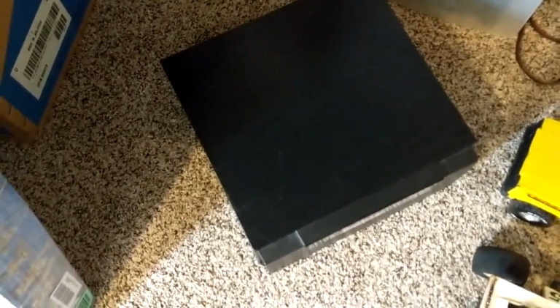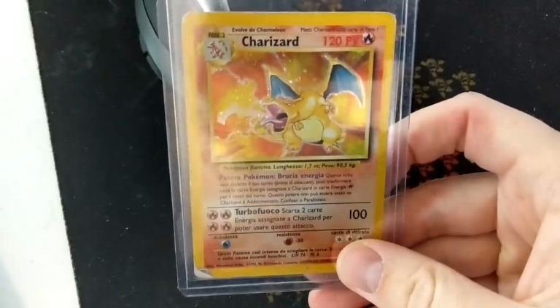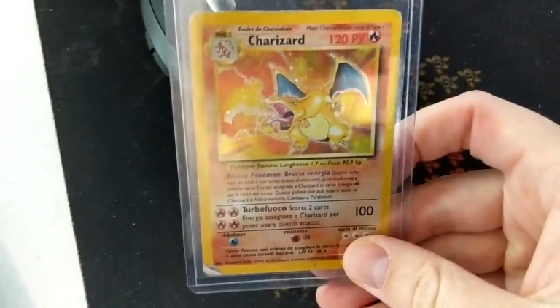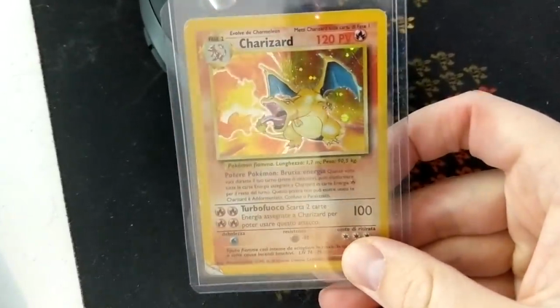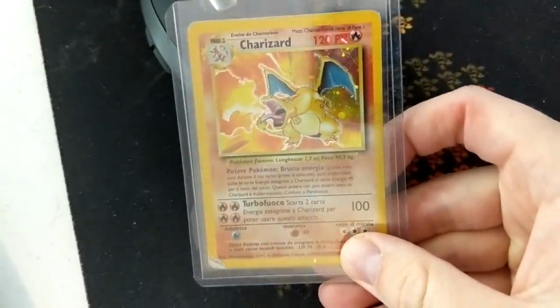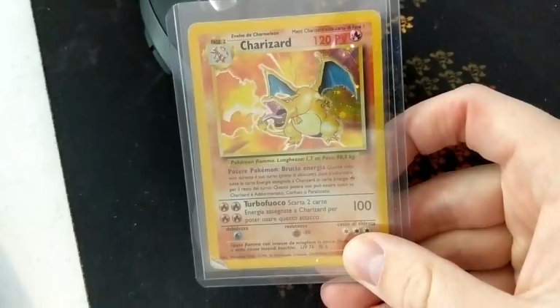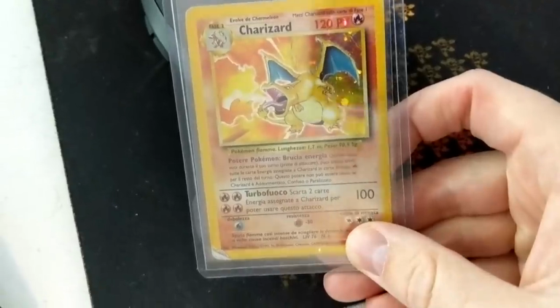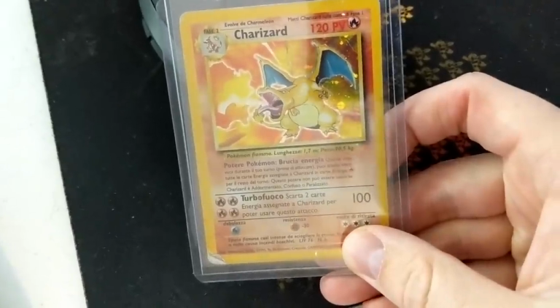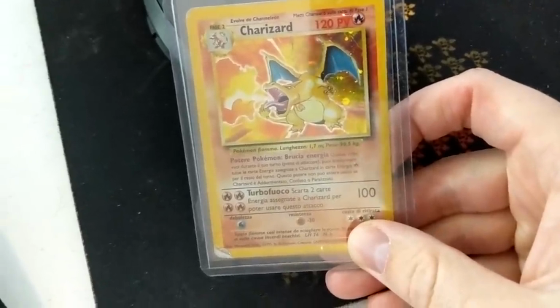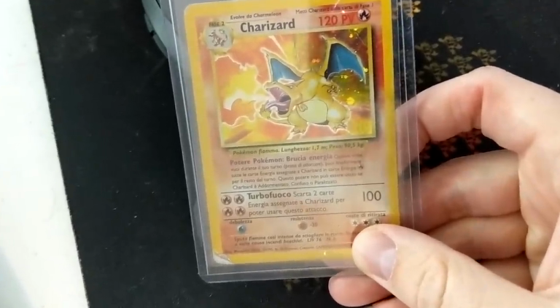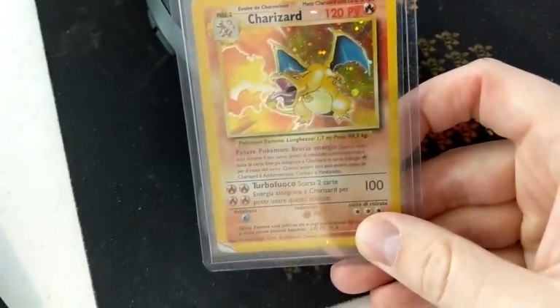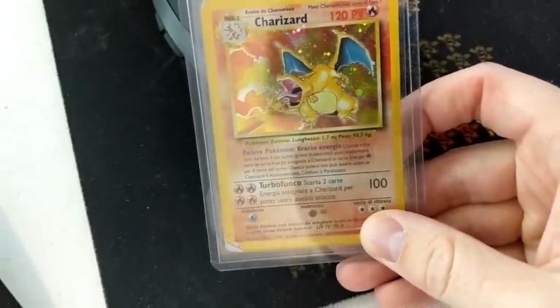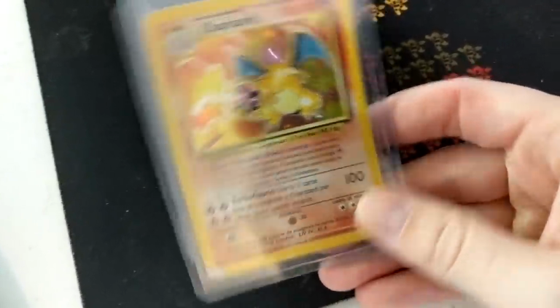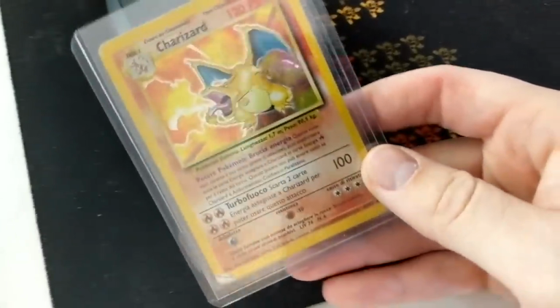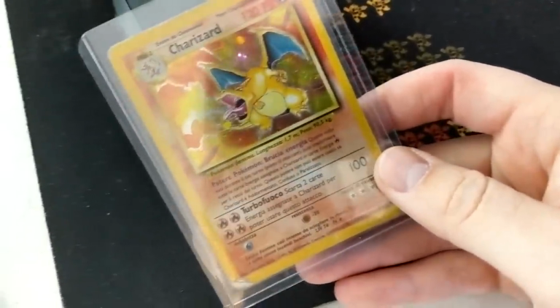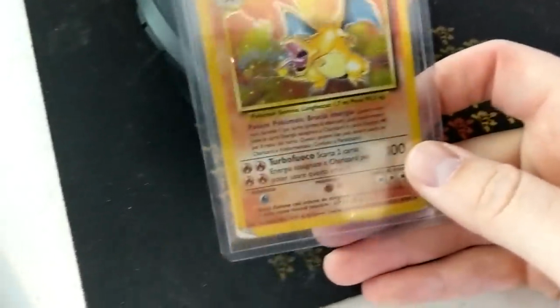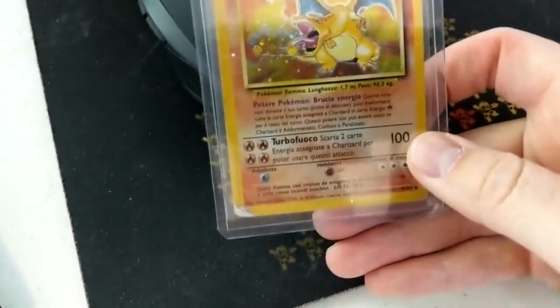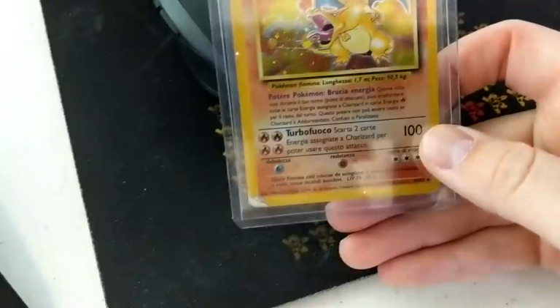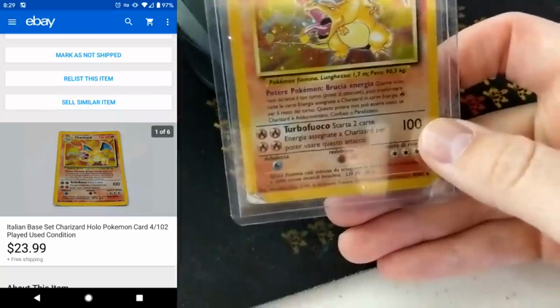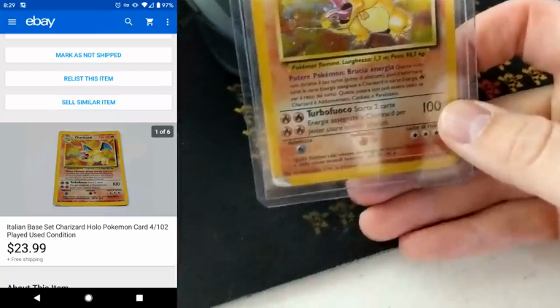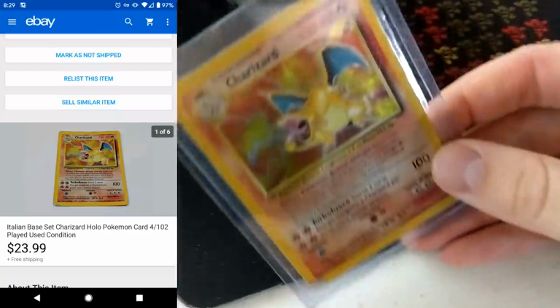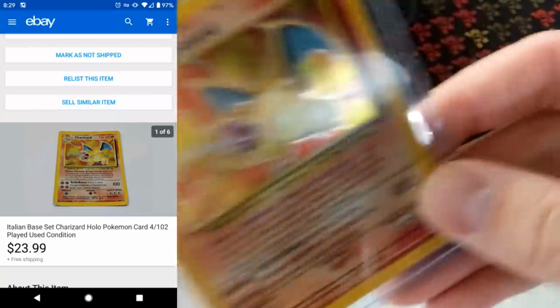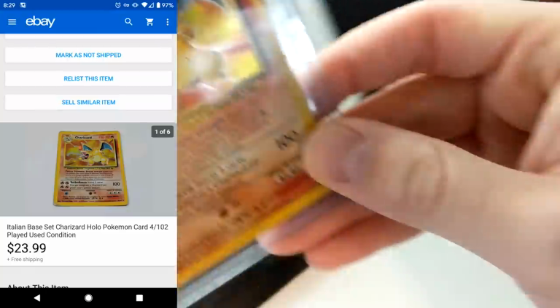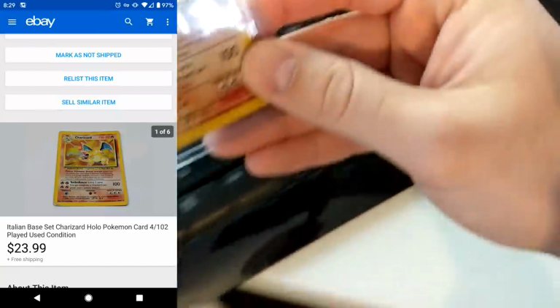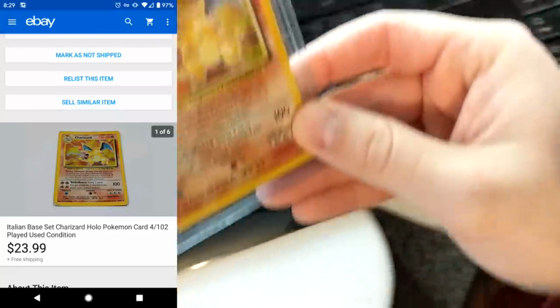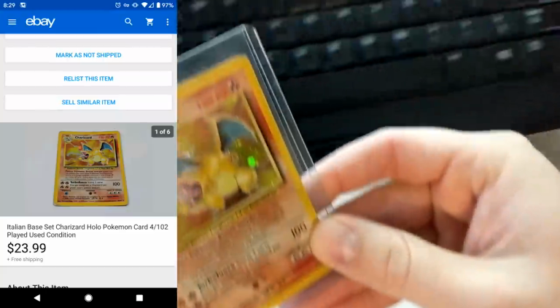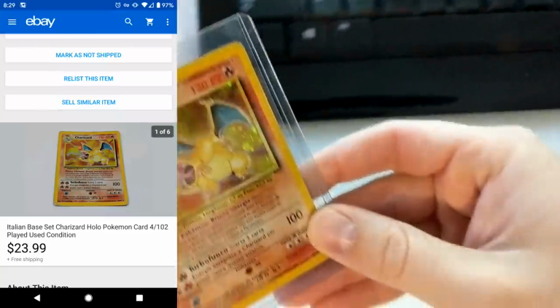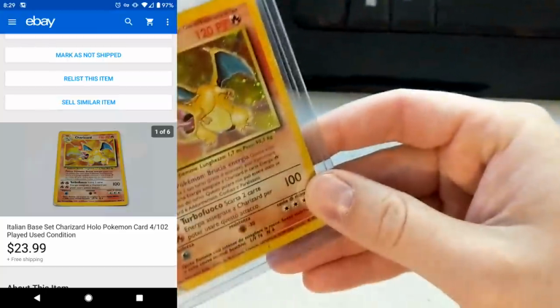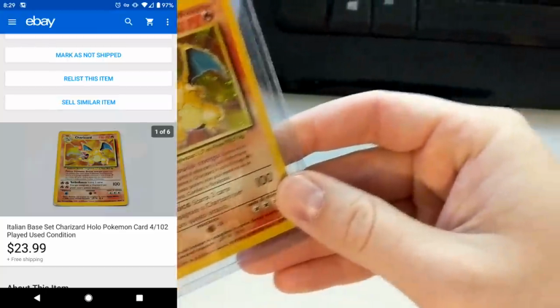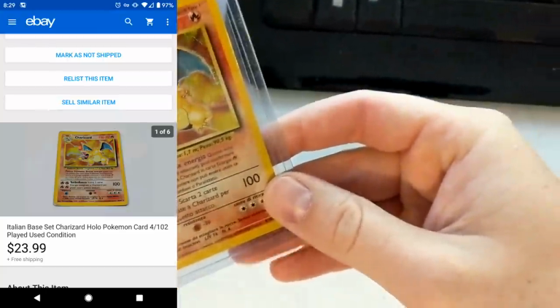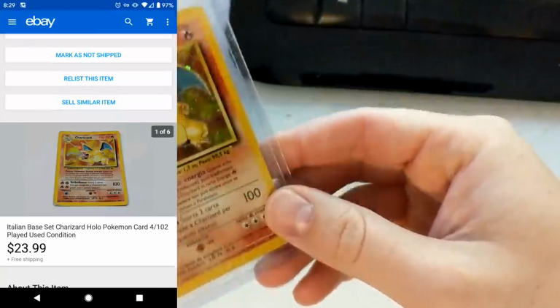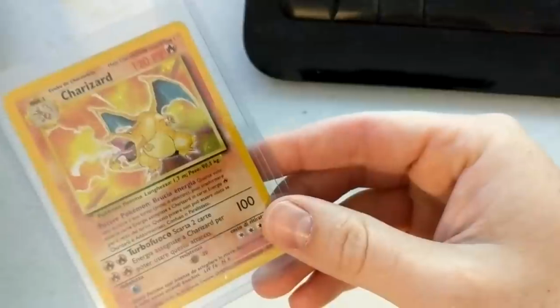I also sold this Italian Charizard base set — rough shape, but sold it for $23.99. I'm happy with that sale.